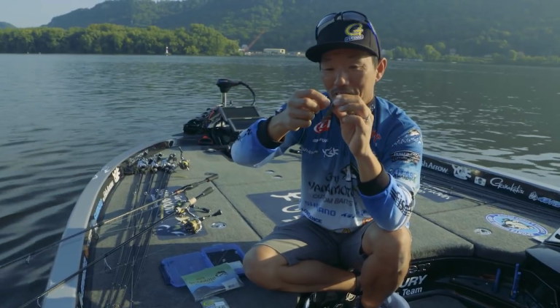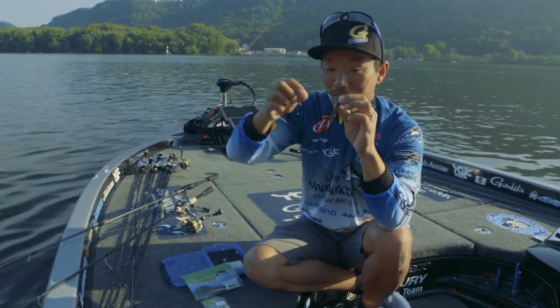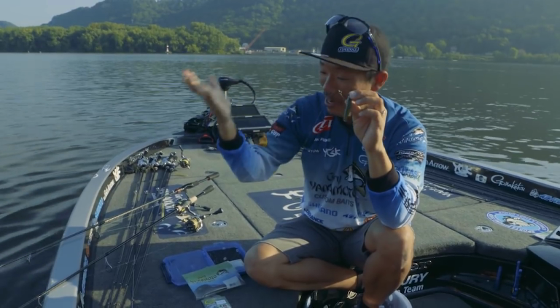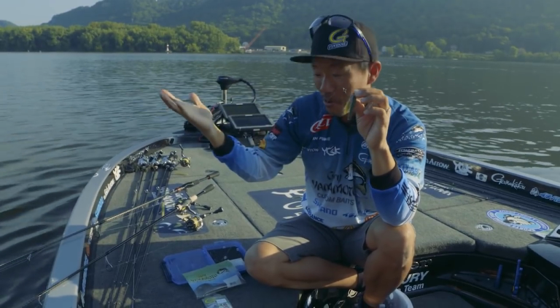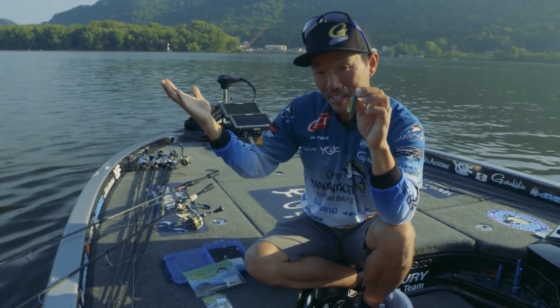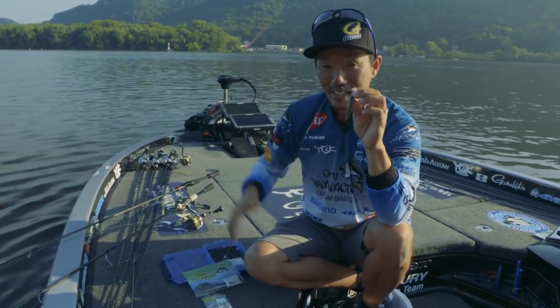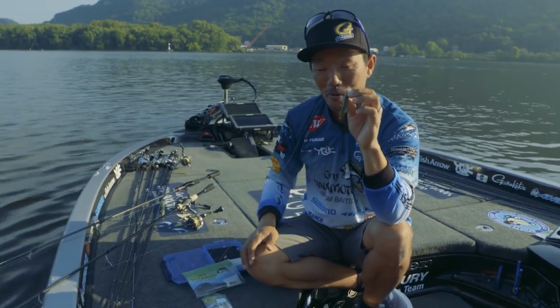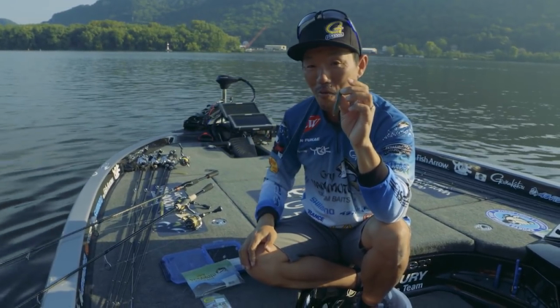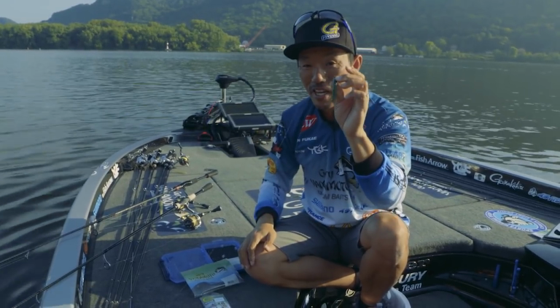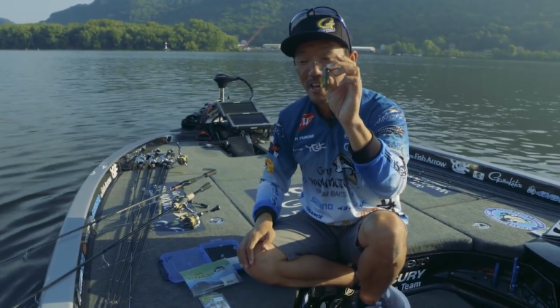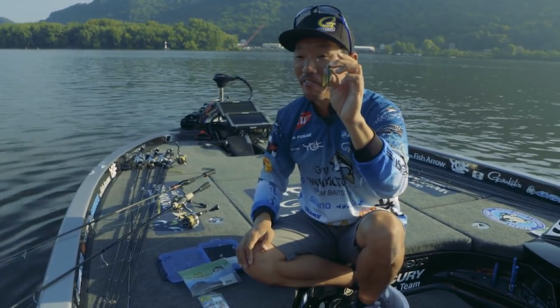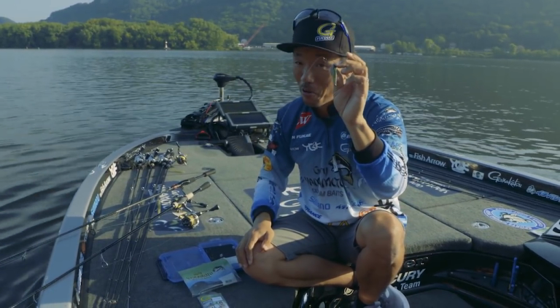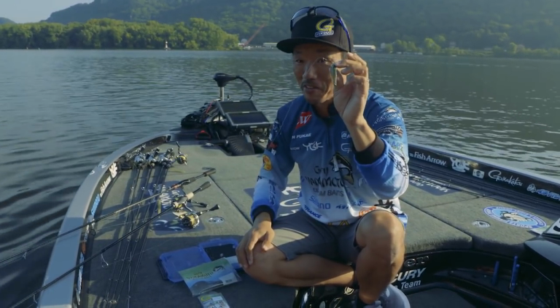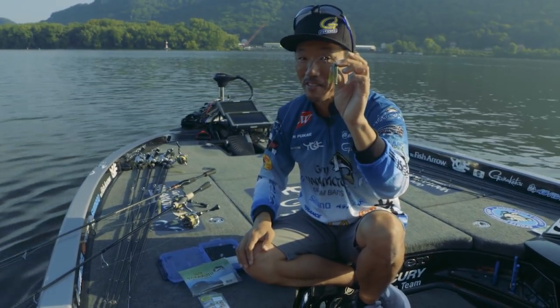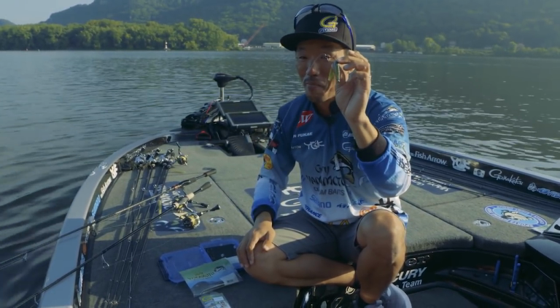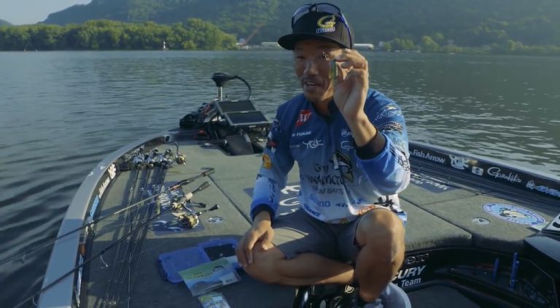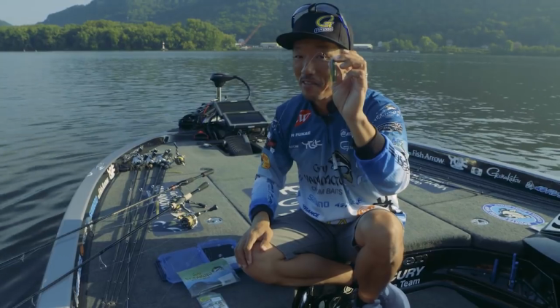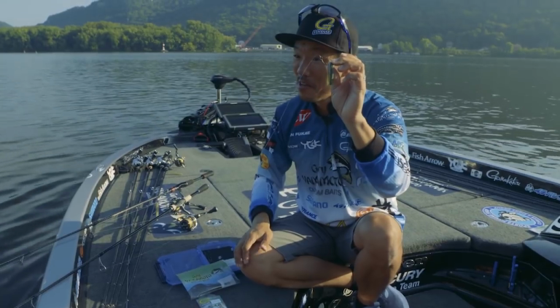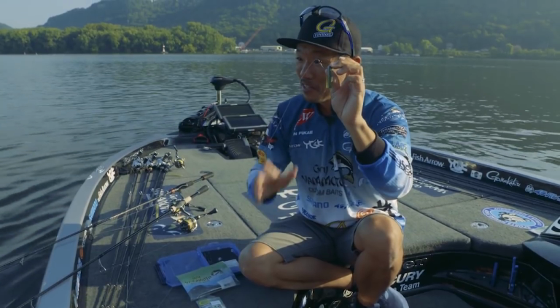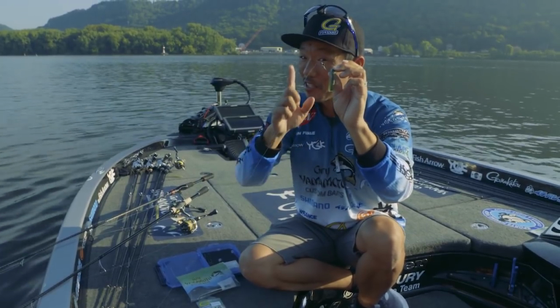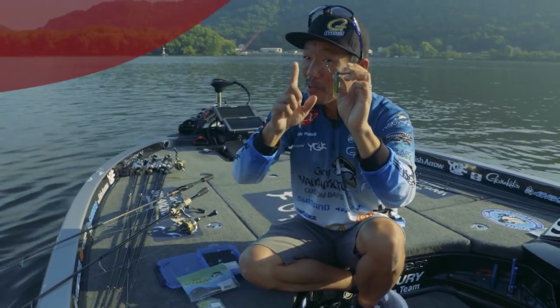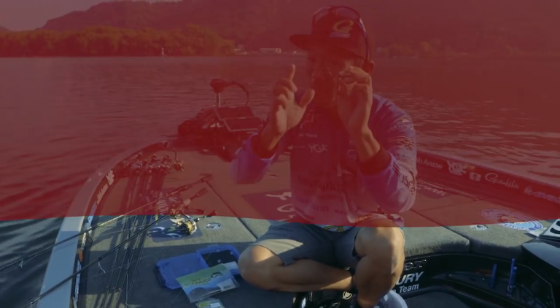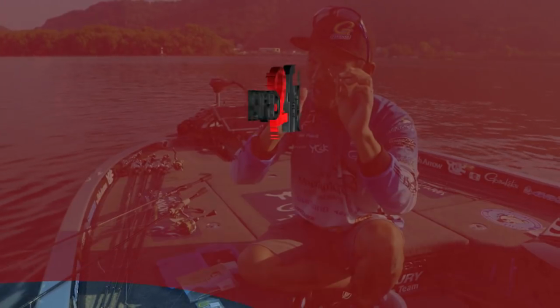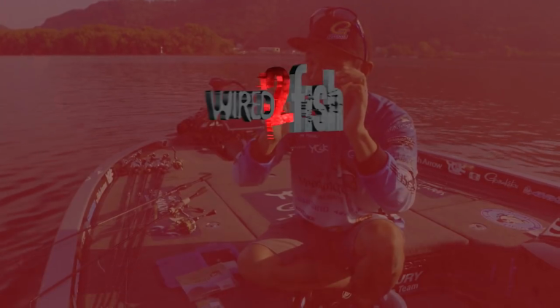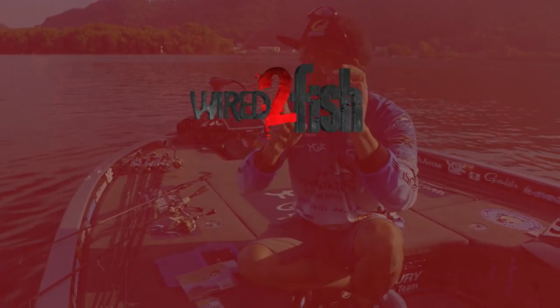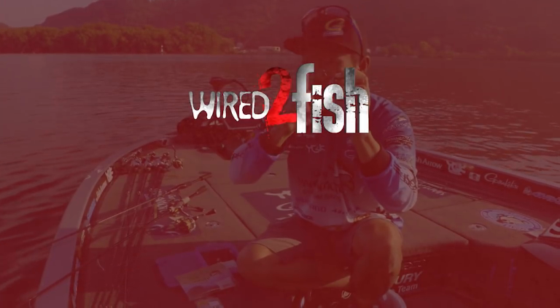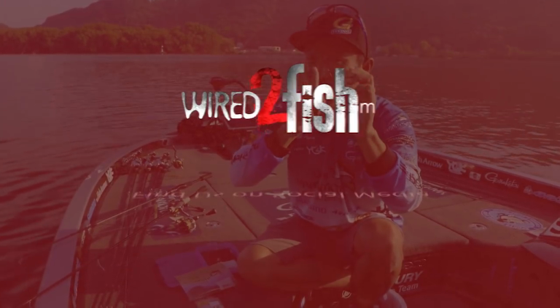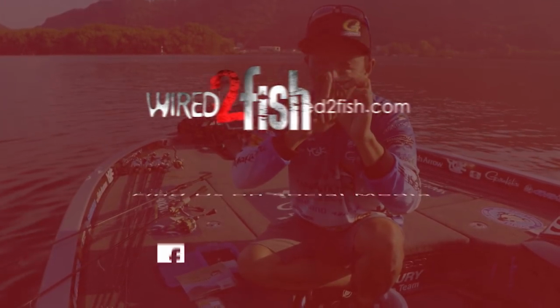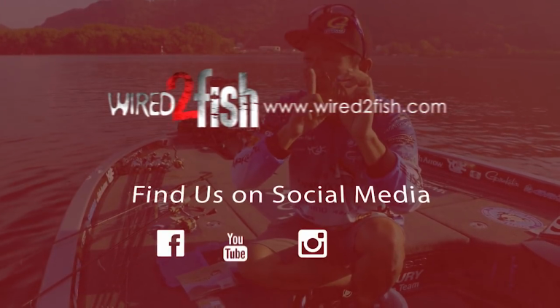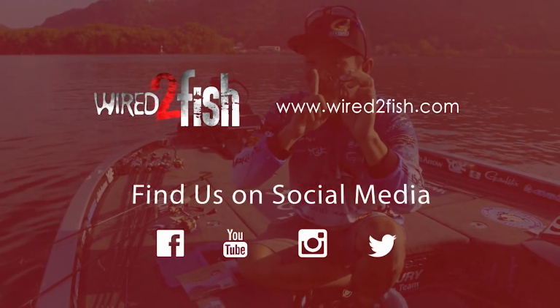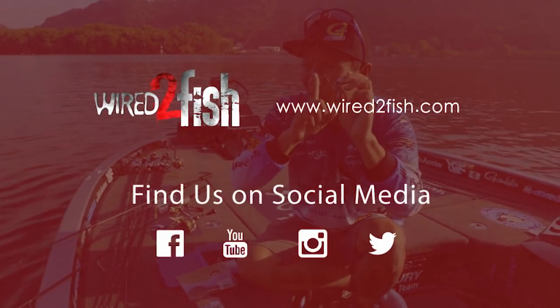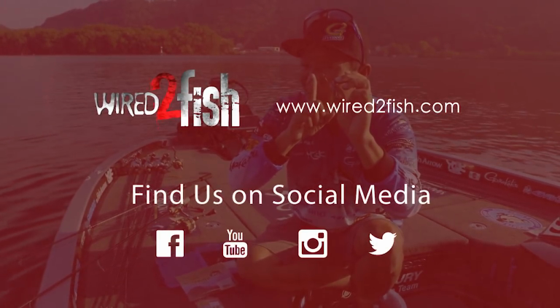That's what I've been doing for the wacky rig and Neko rig the last couple years. This is one of the top secrets, so don't tell everybody.